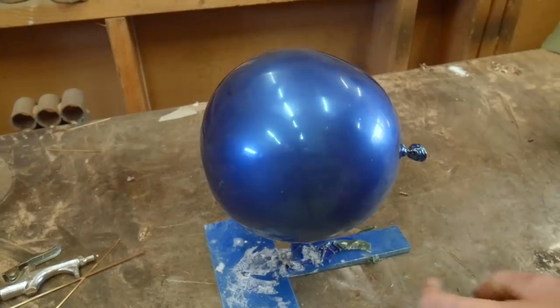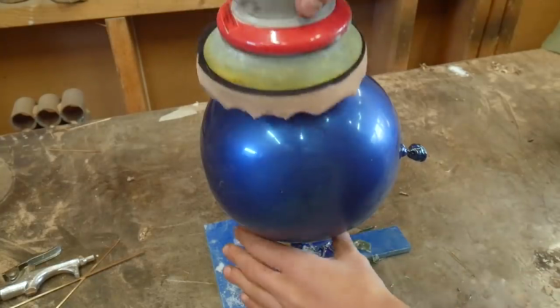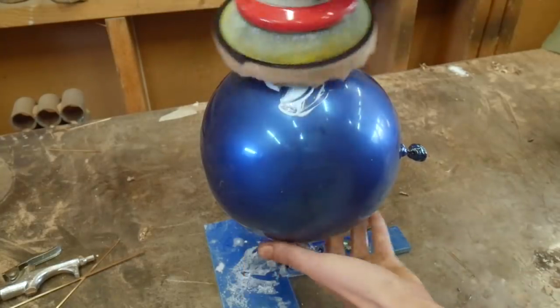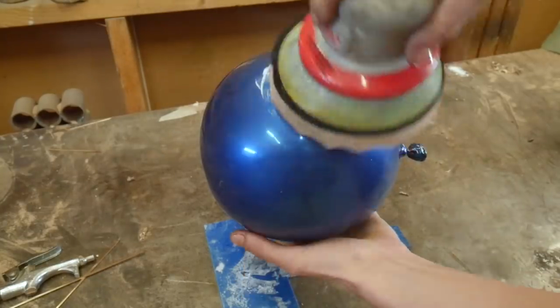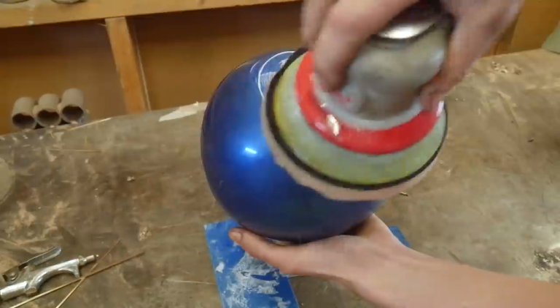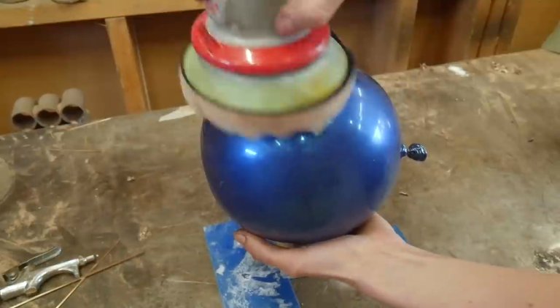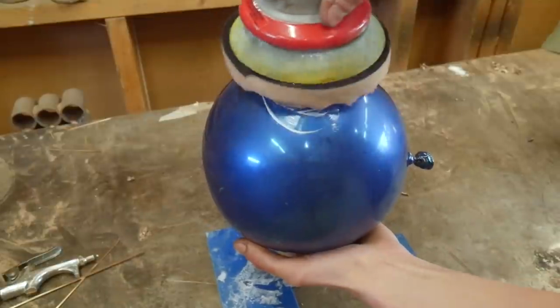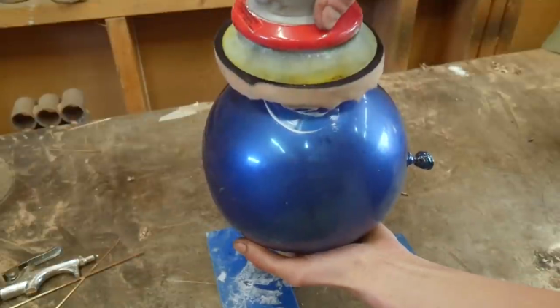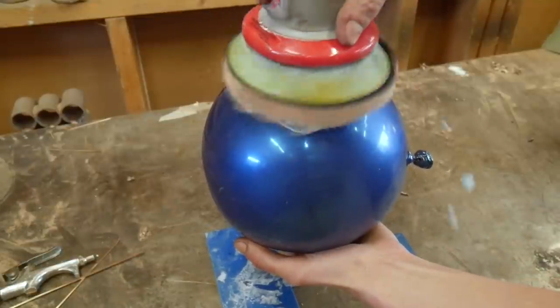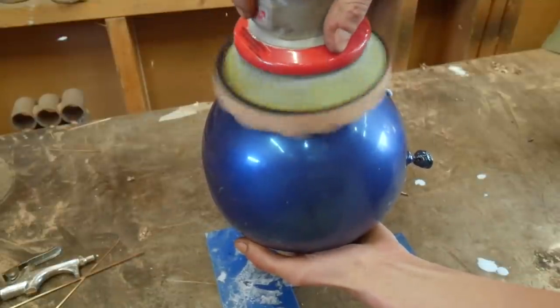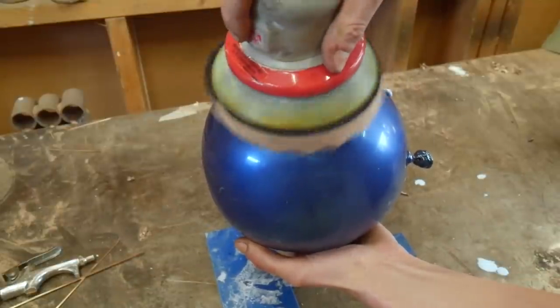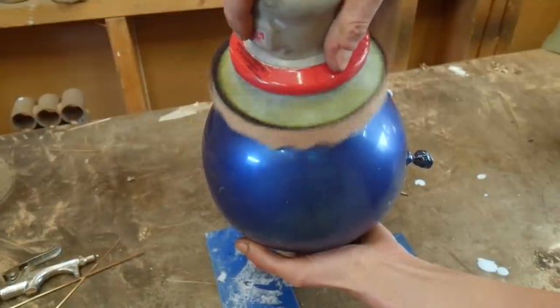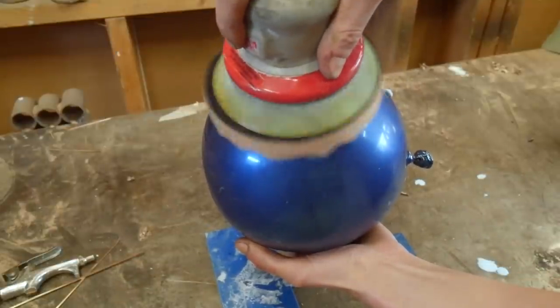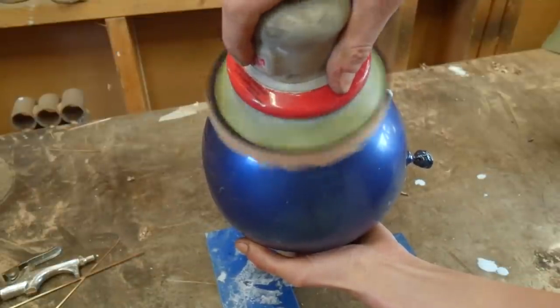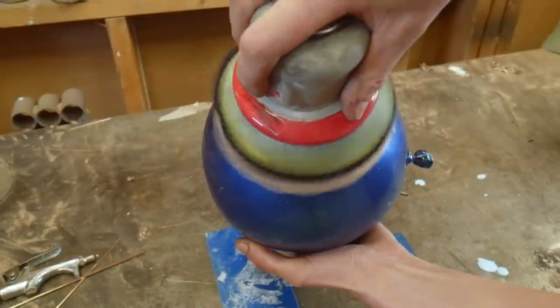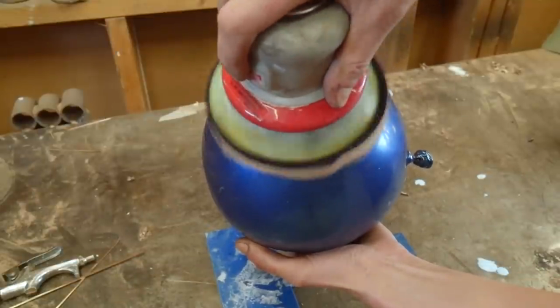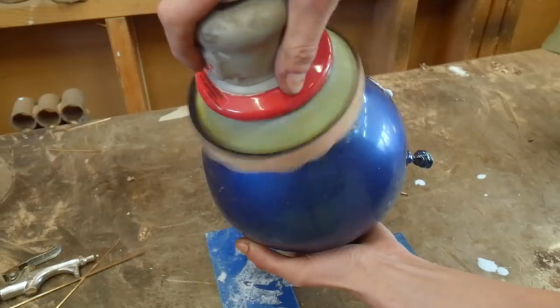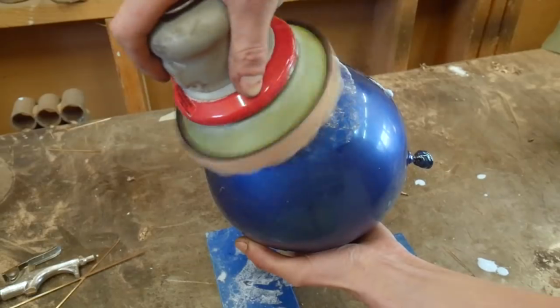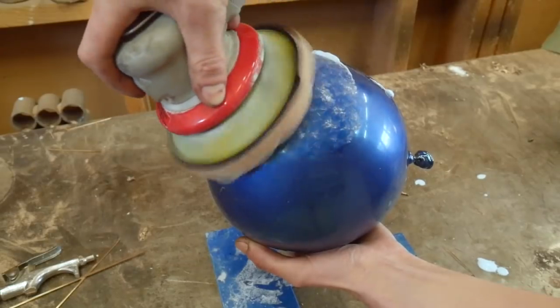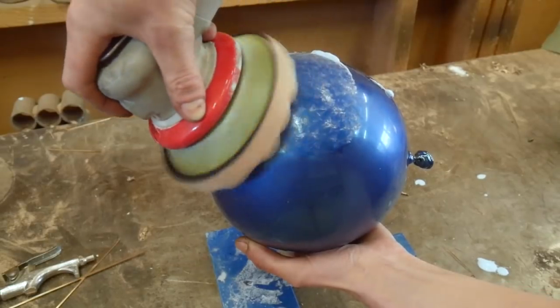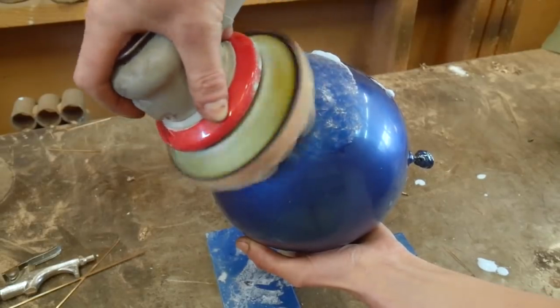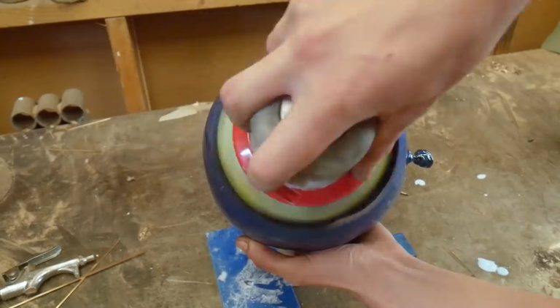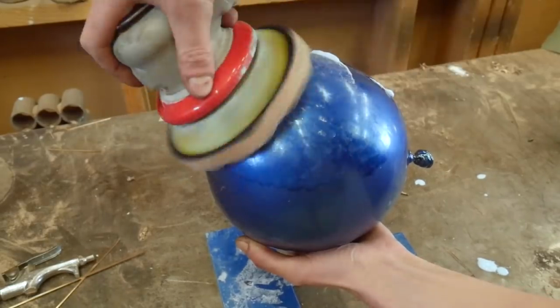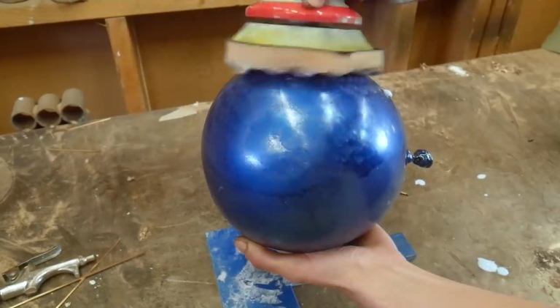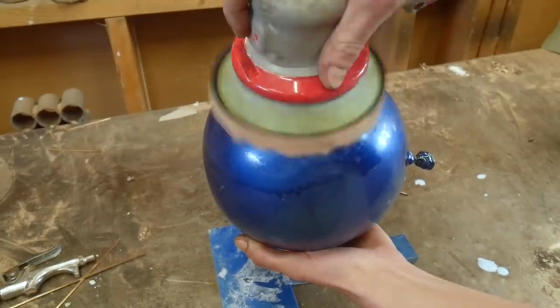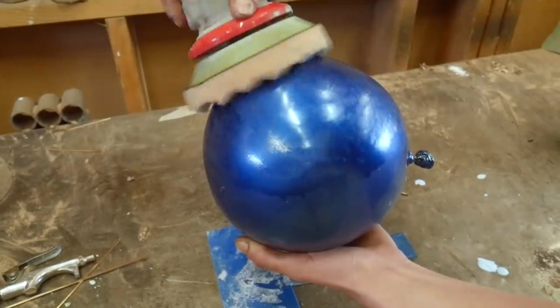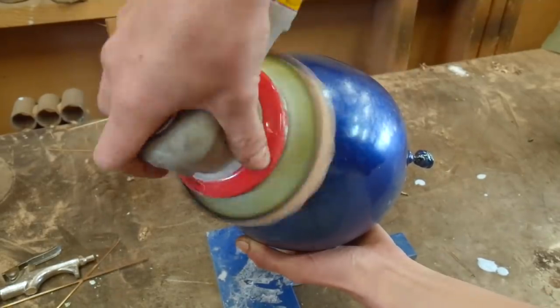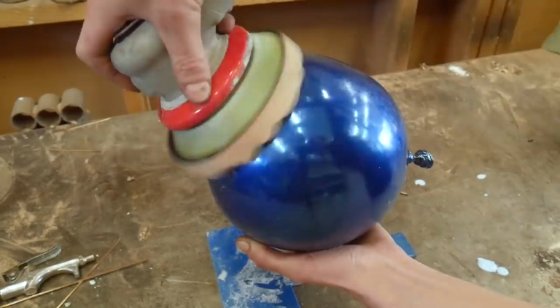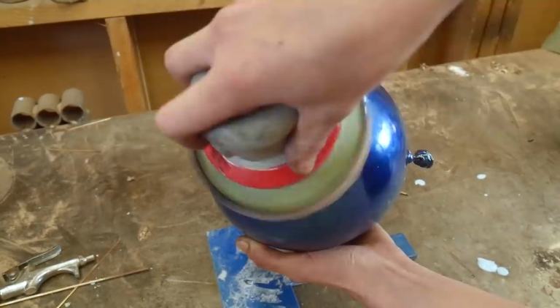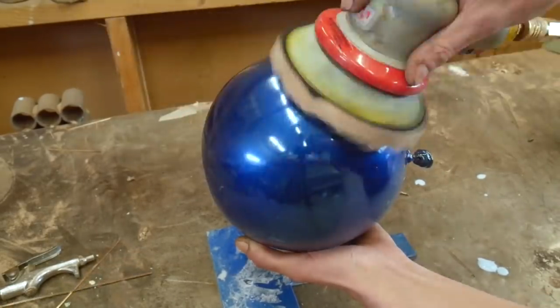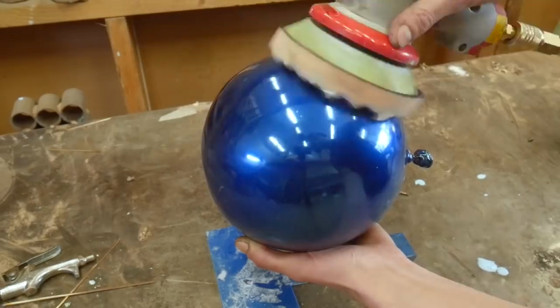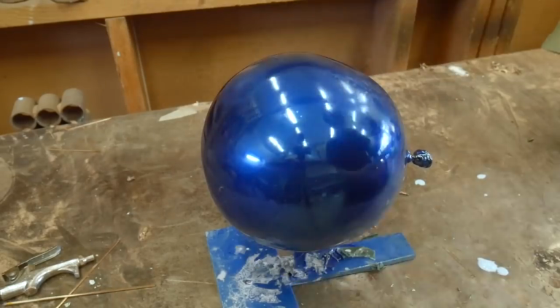Then finally I bring back the shine in the paint after all of the sanding. At this point I'm almost dead from sanding and painting, but I can see the finish line.